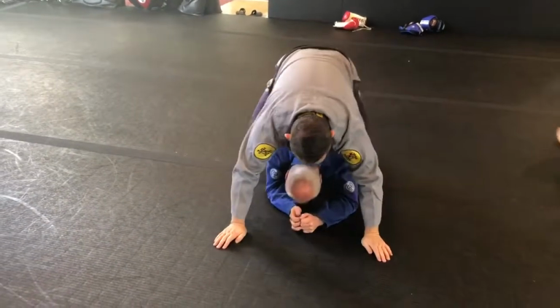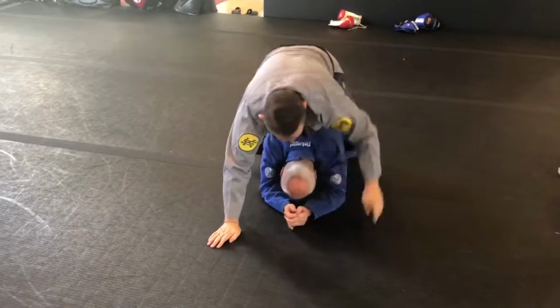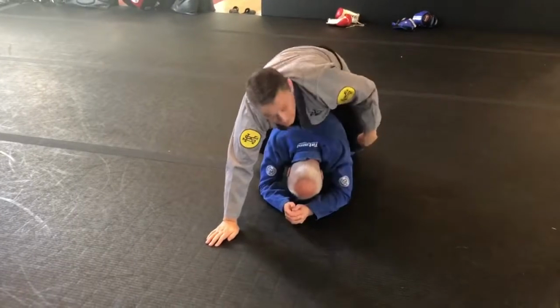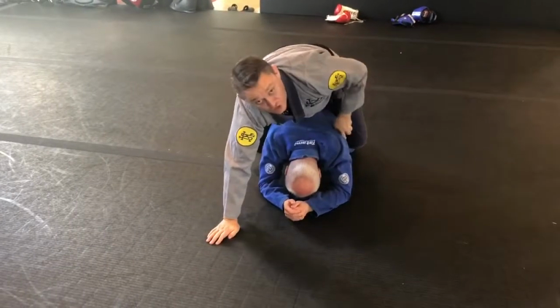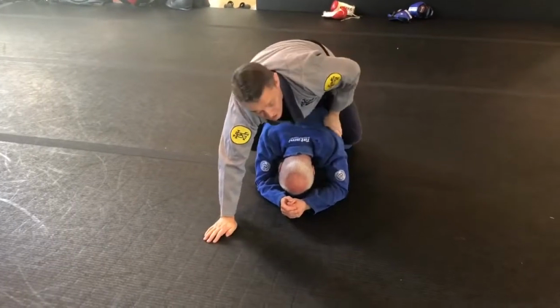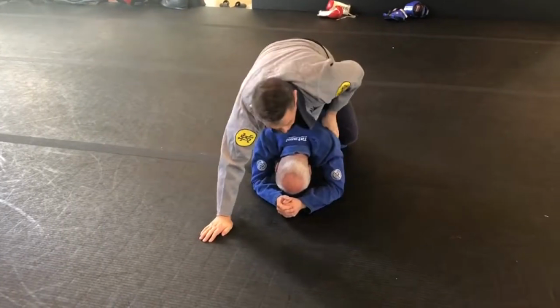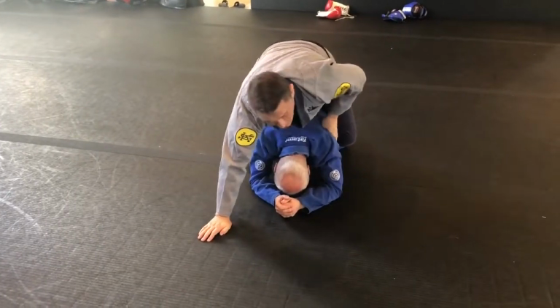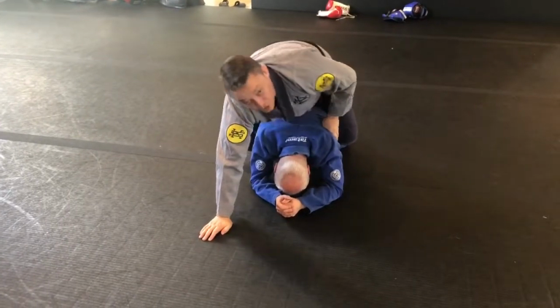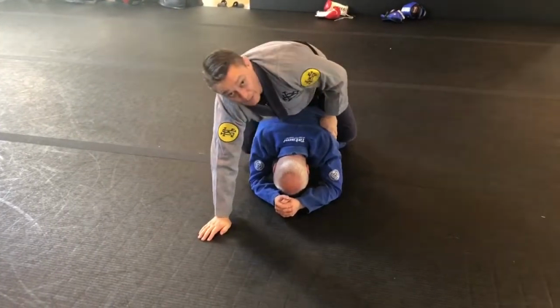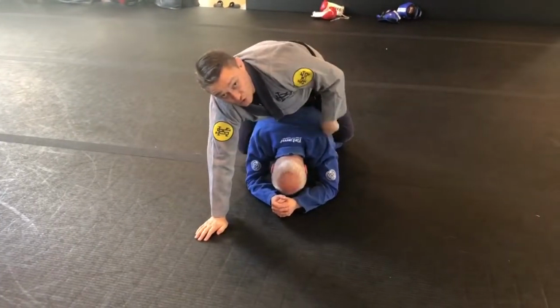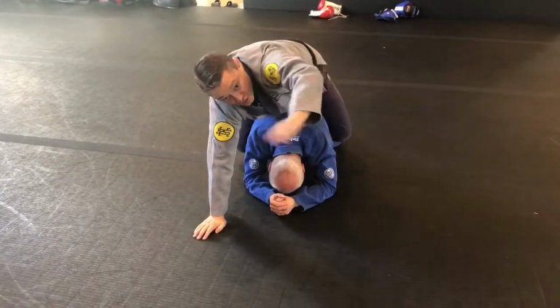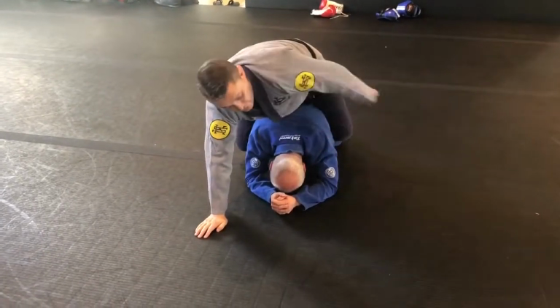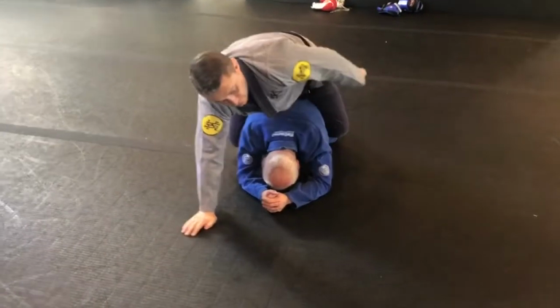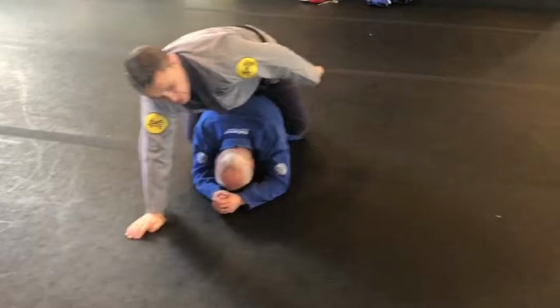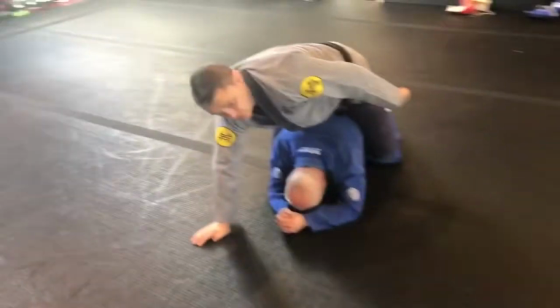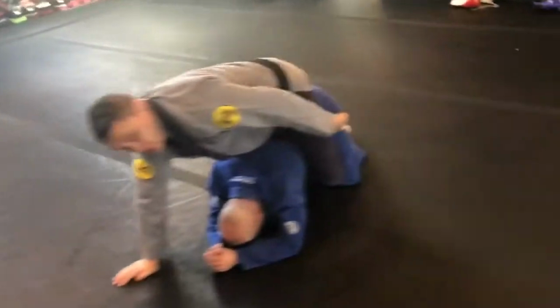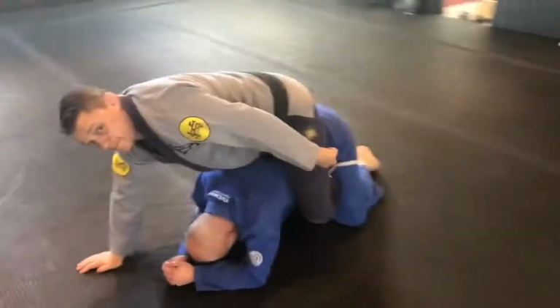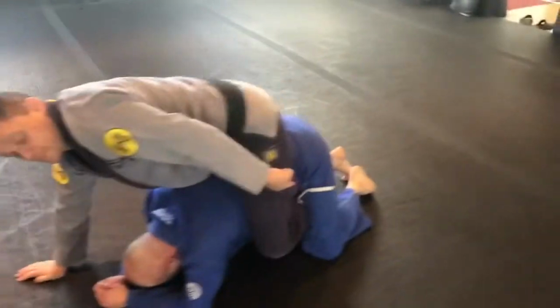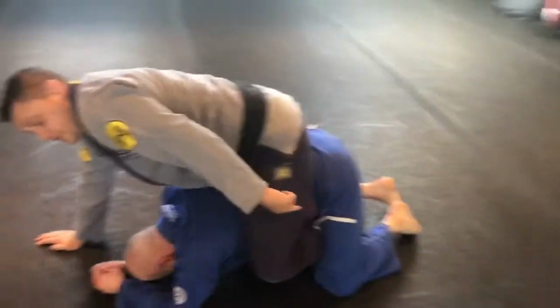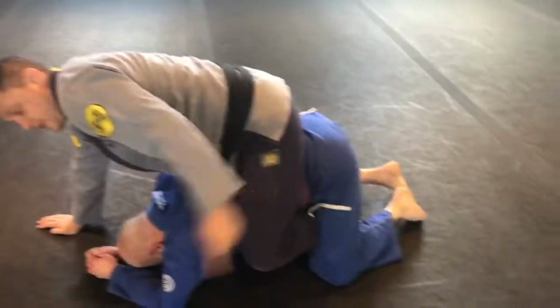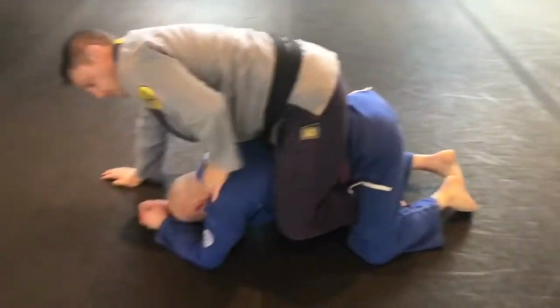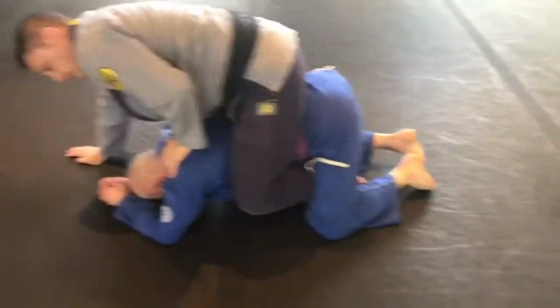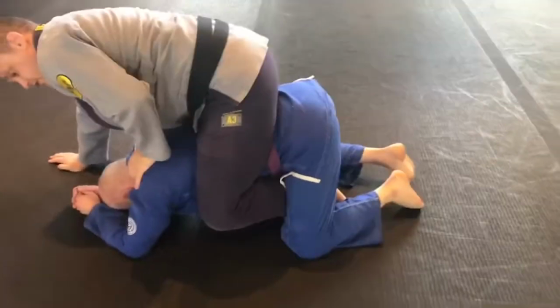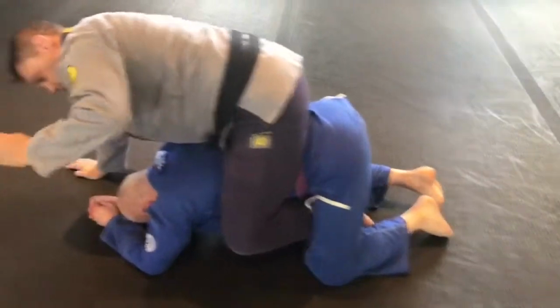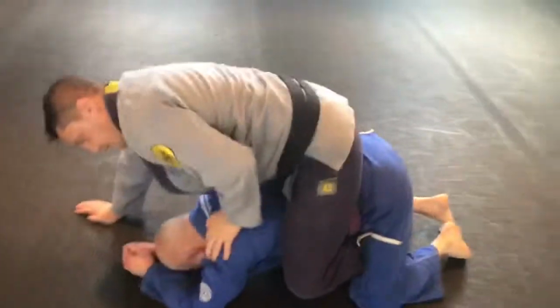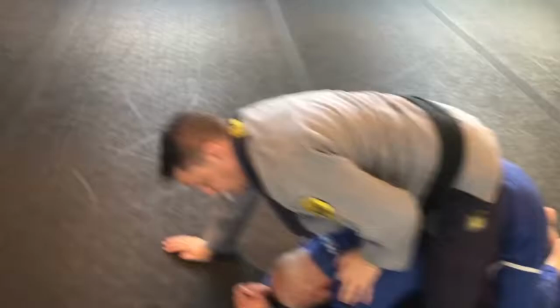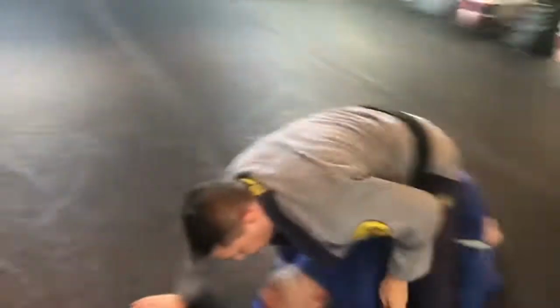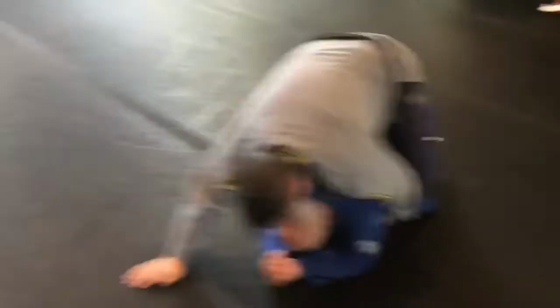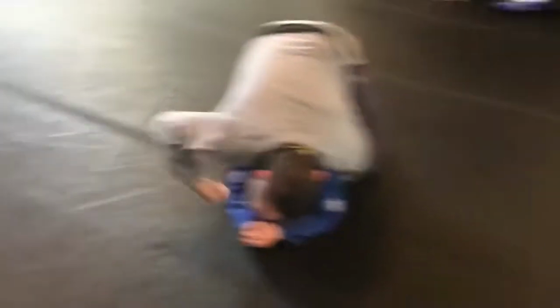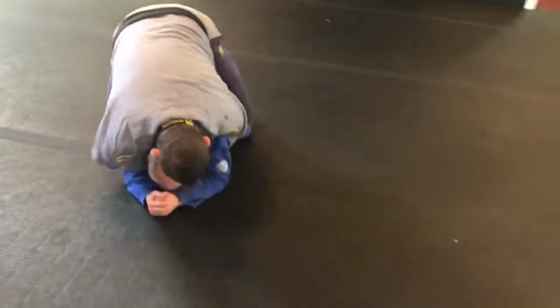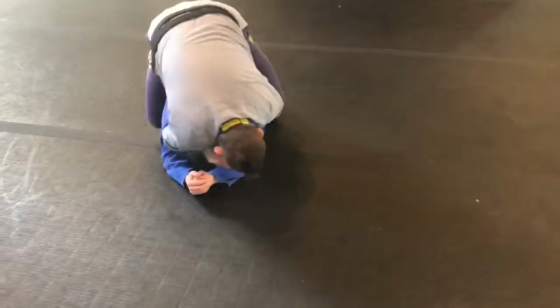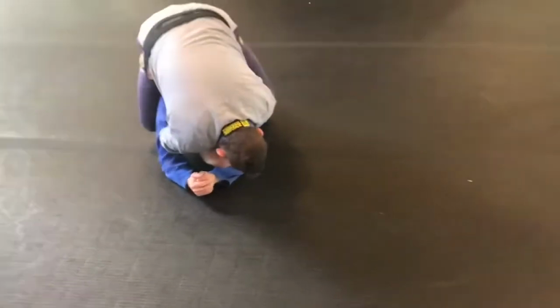From this position we're going to get our hooks in, and then from here we're going to see our position here.